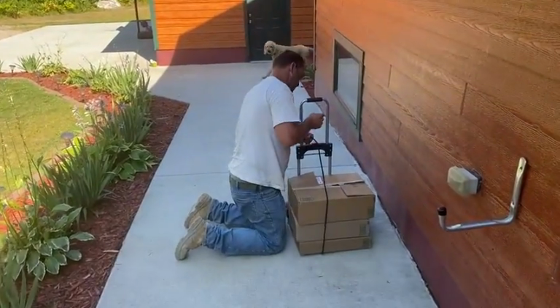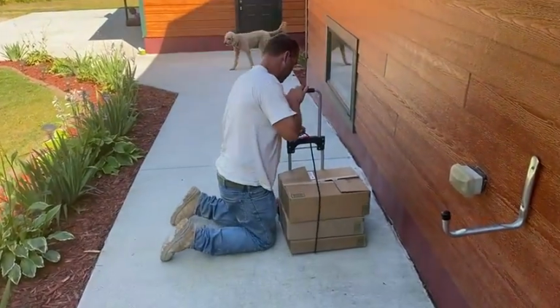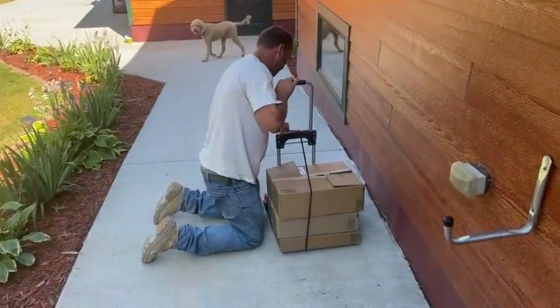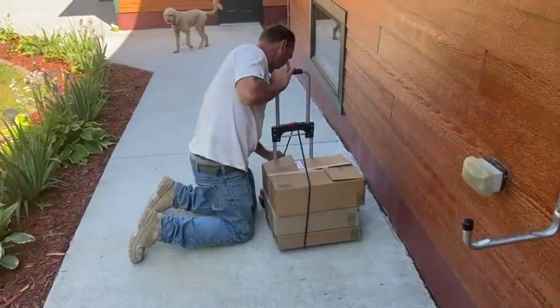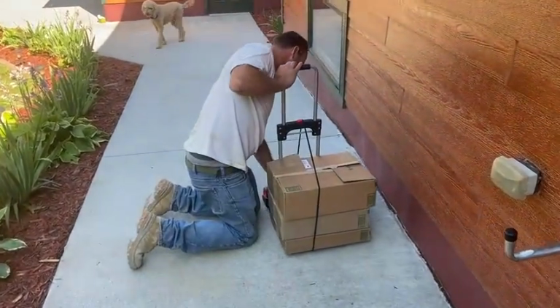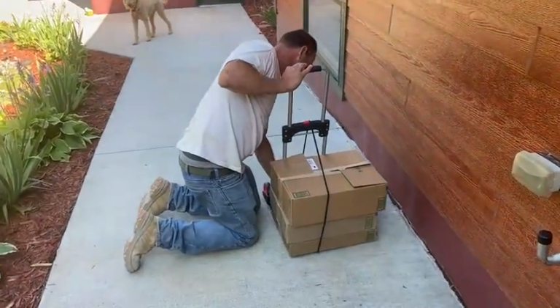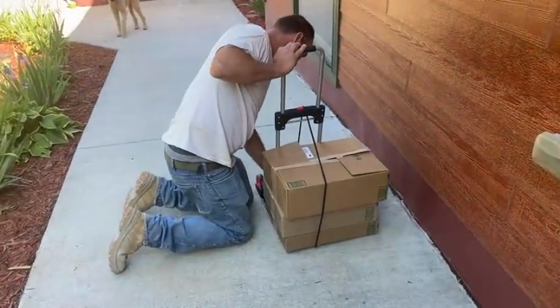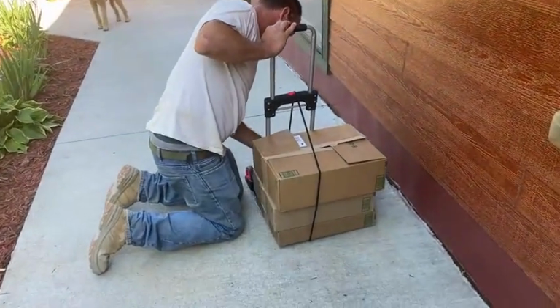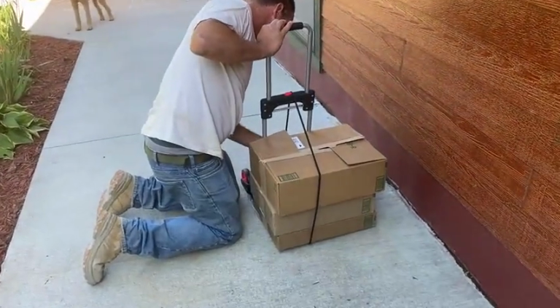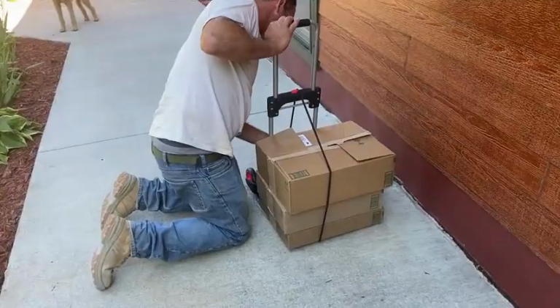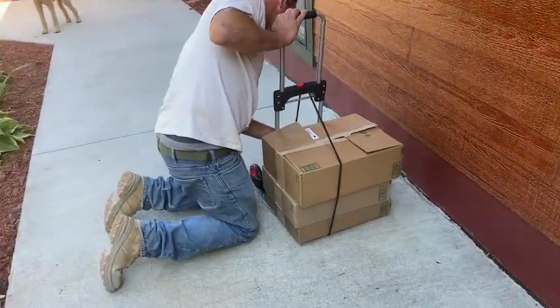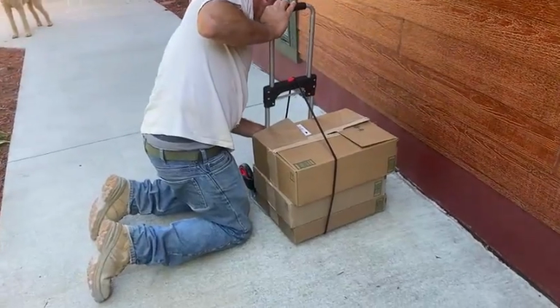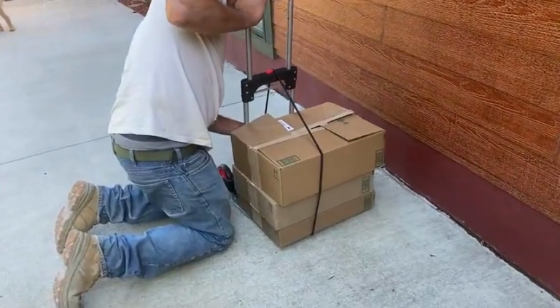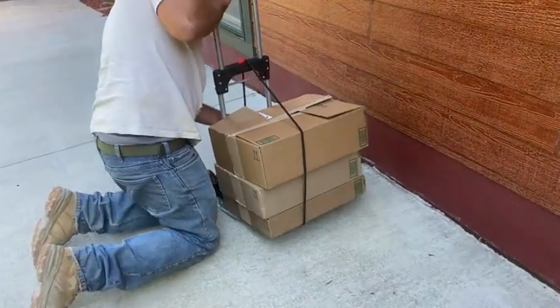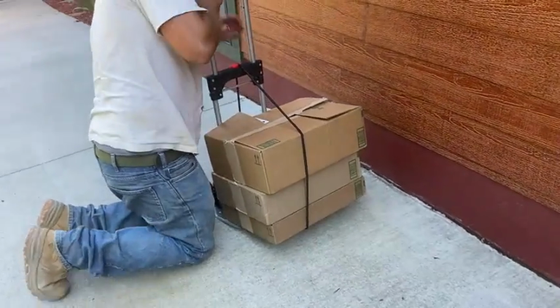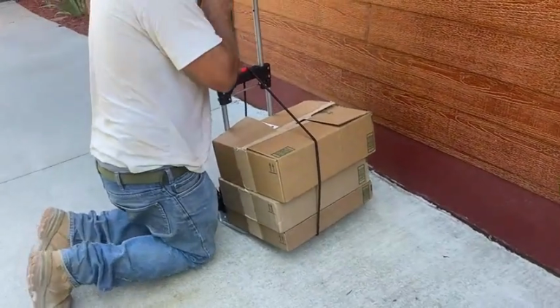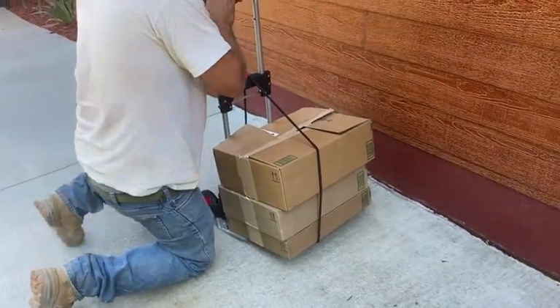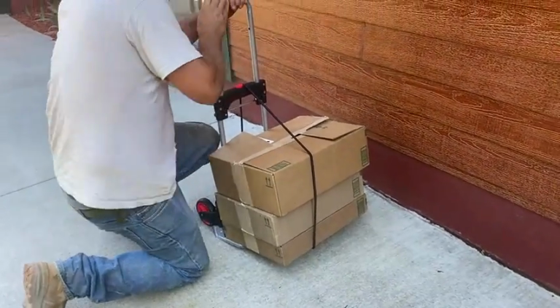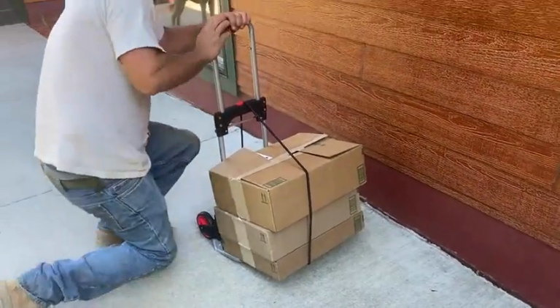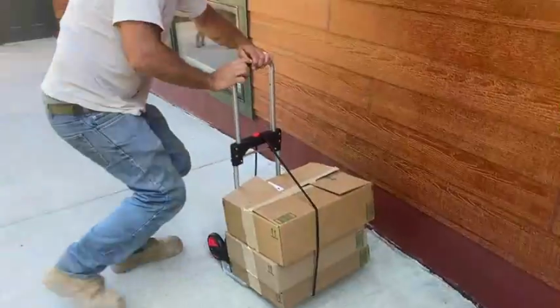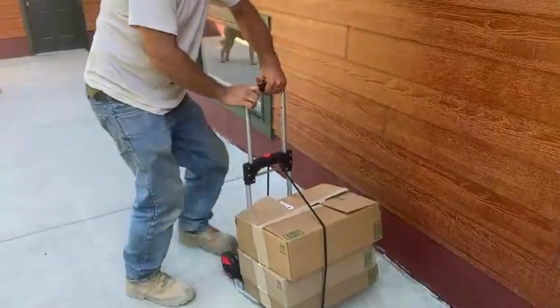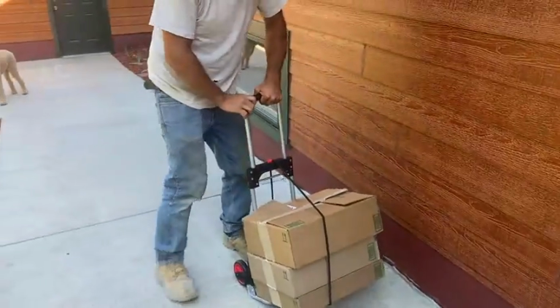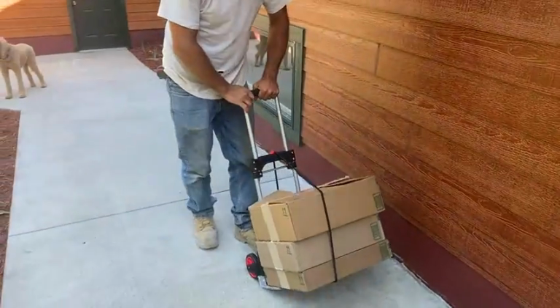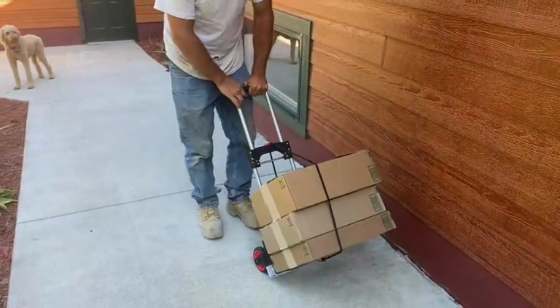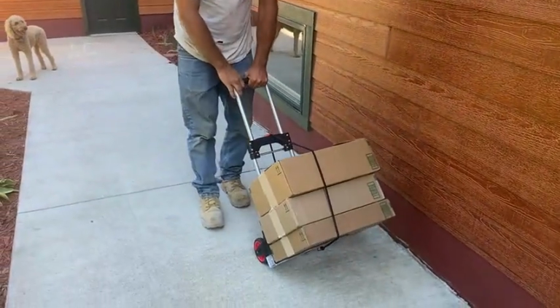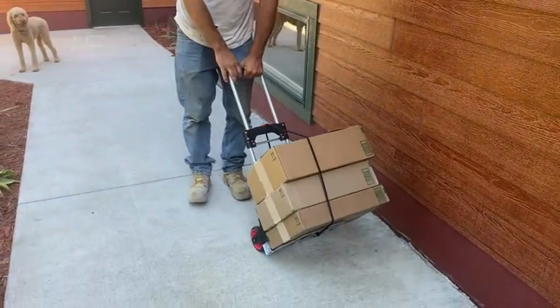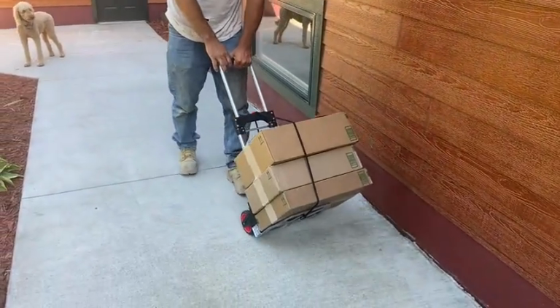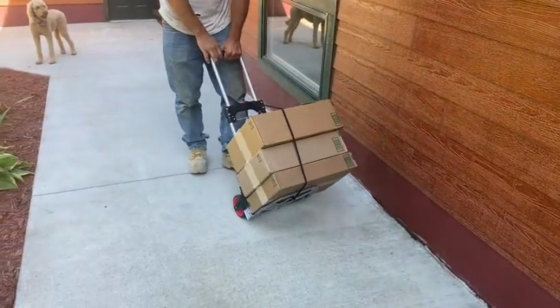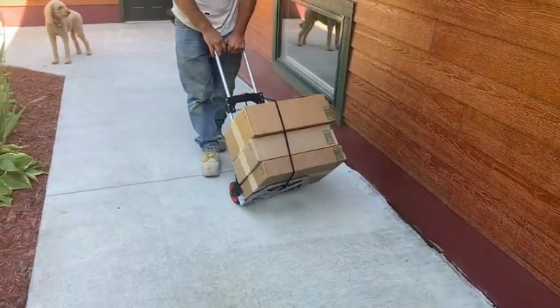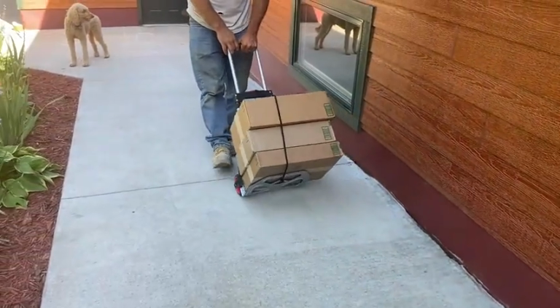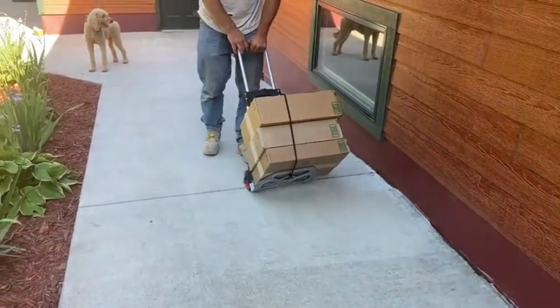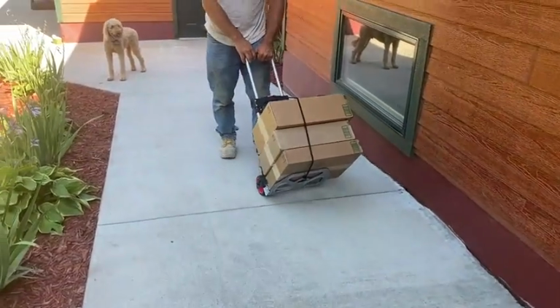Pull it around the handle, lock it in again, and then with simple ease, you just push these wherever you please.